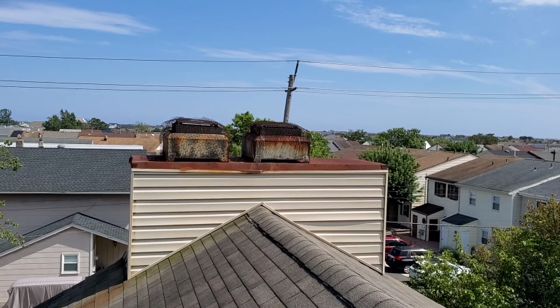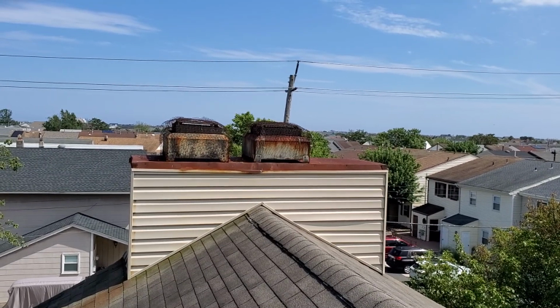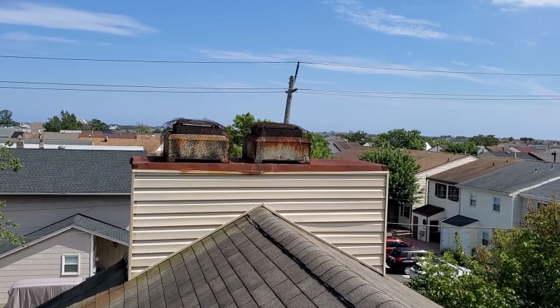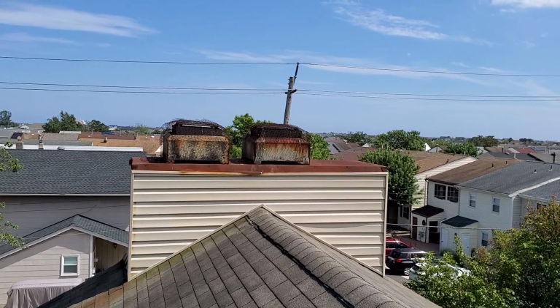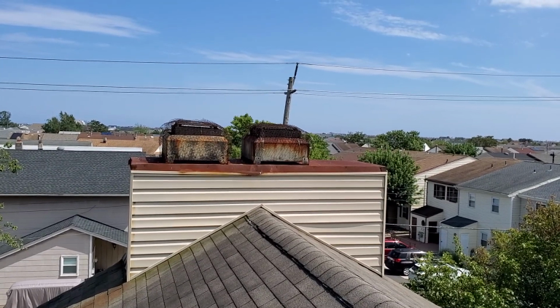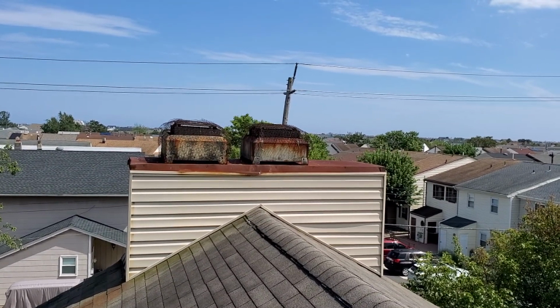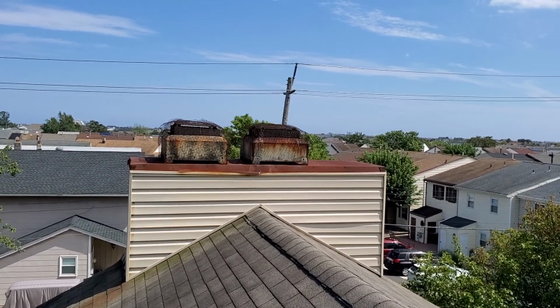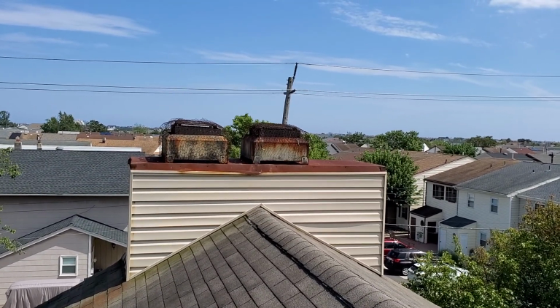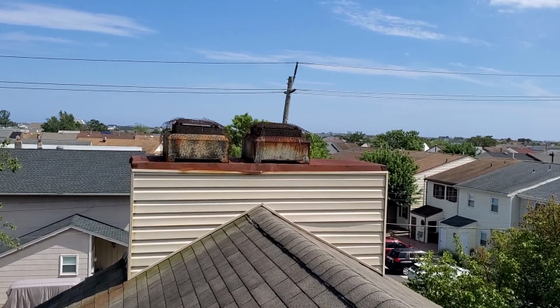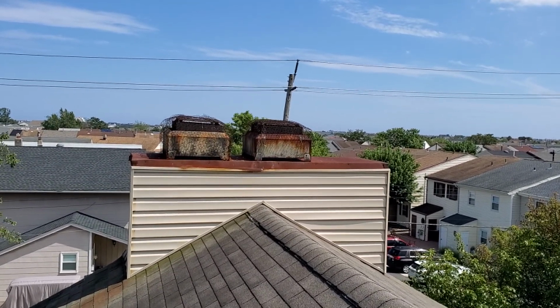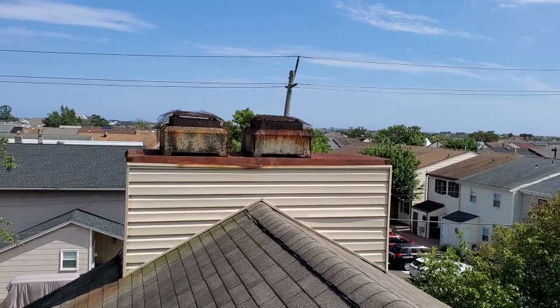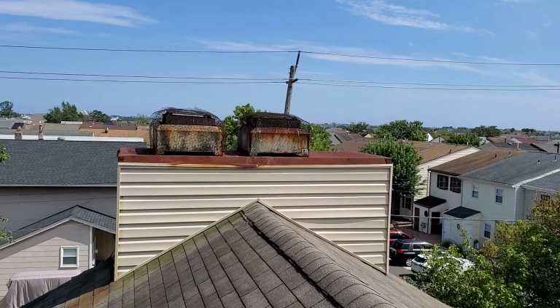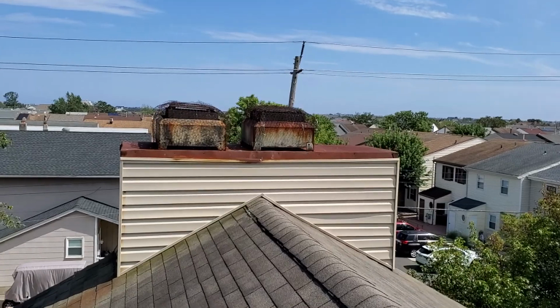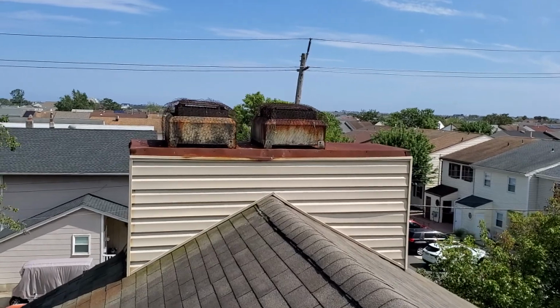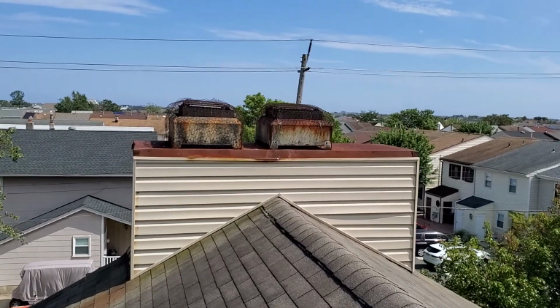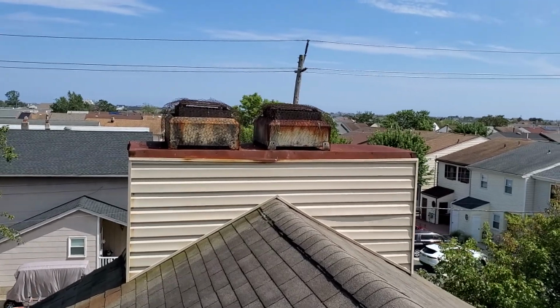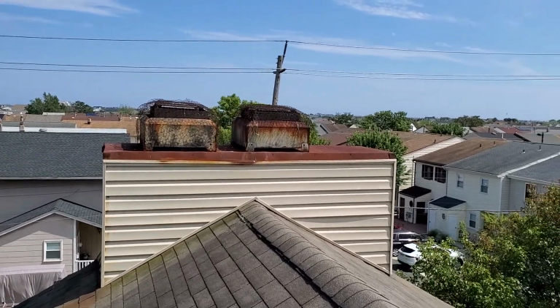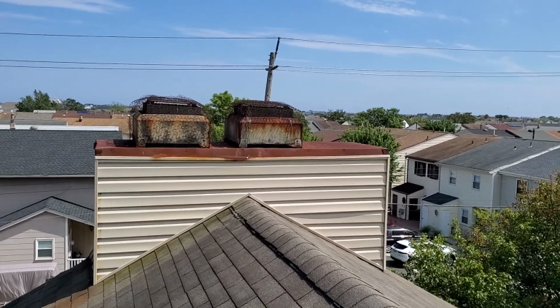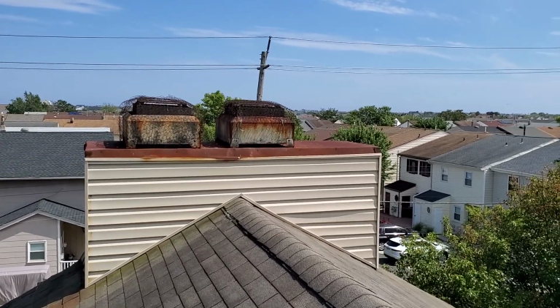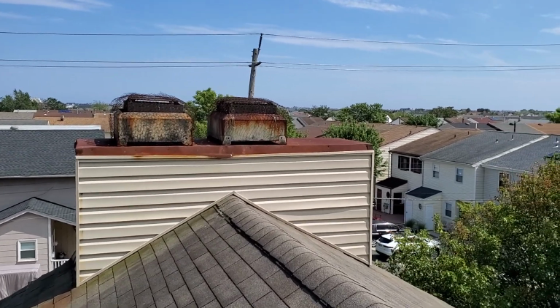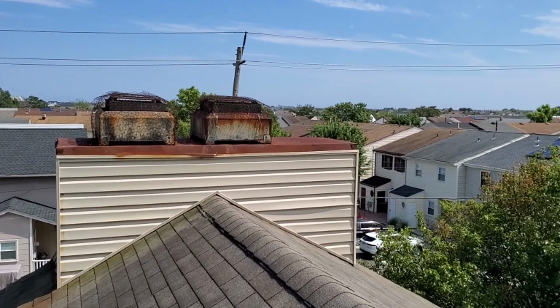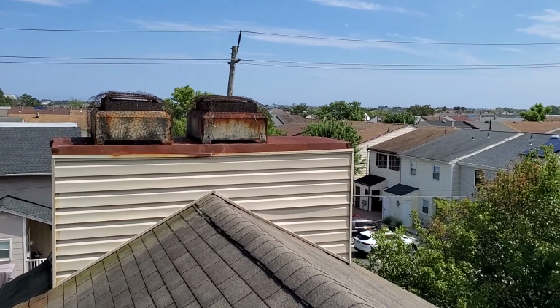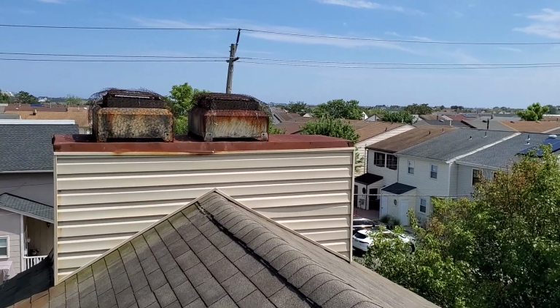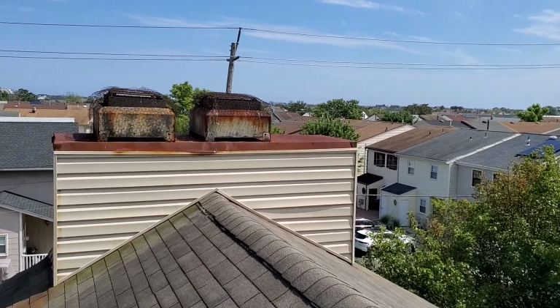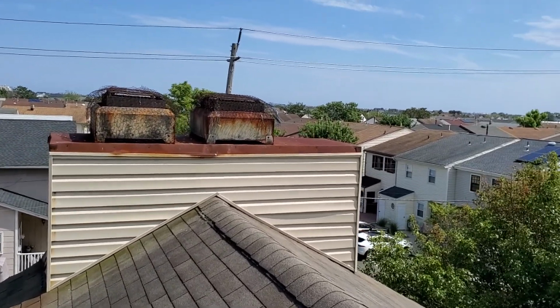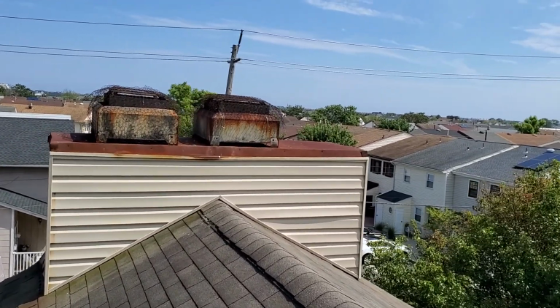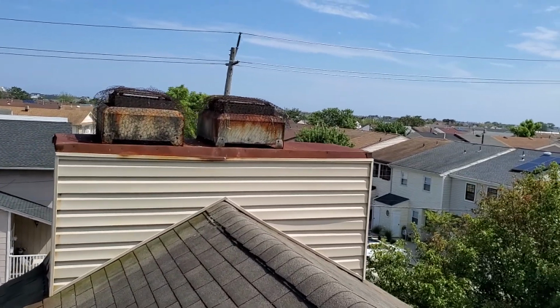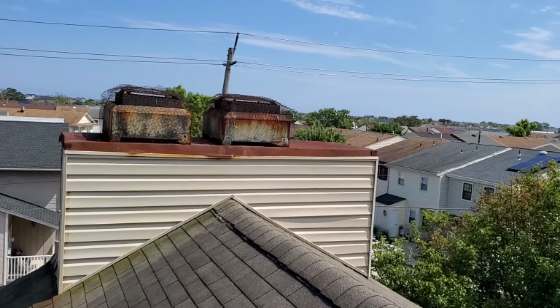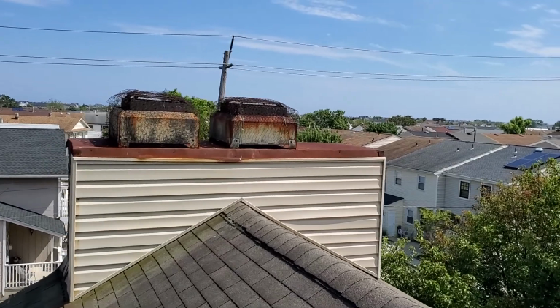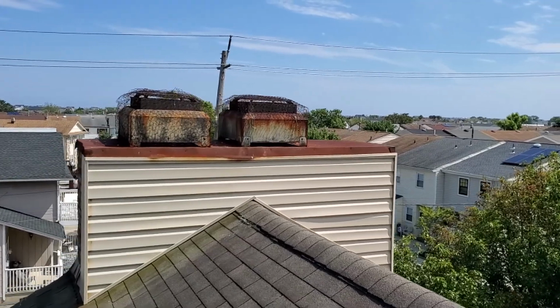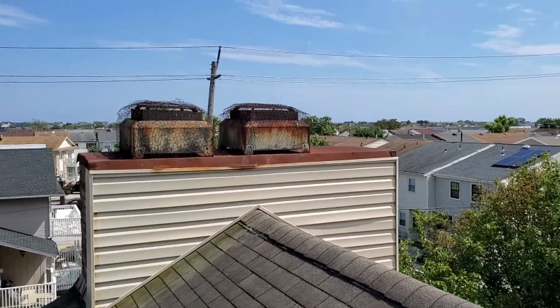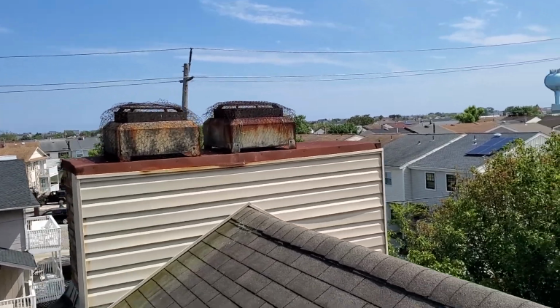All right, we're in Ventnor City. This is the before video. This one is like 106 inches long — it's the biggest one I've ever had to order. Big monster.